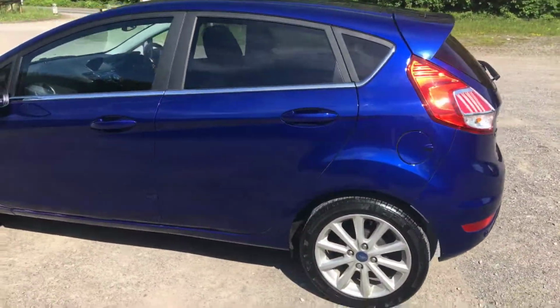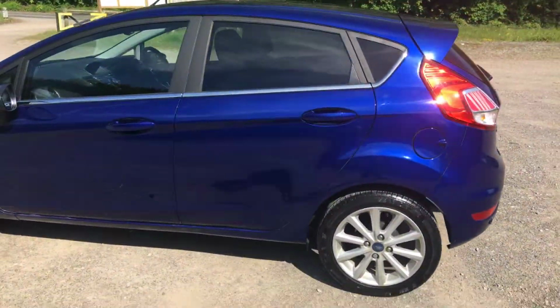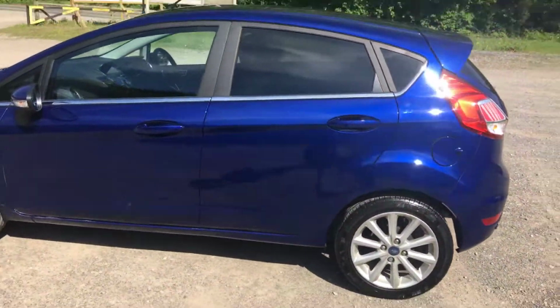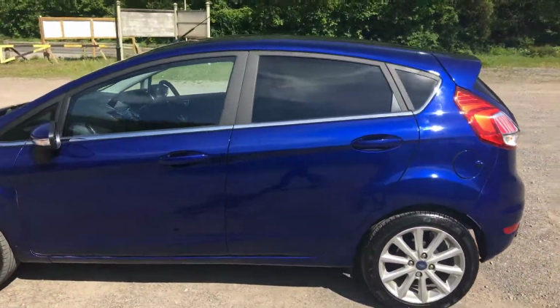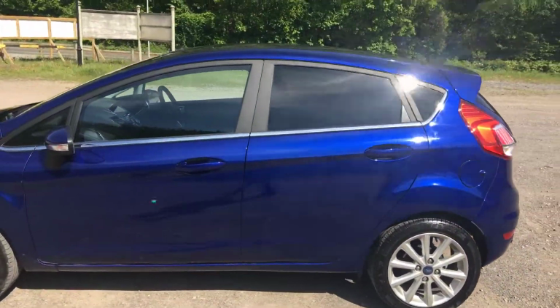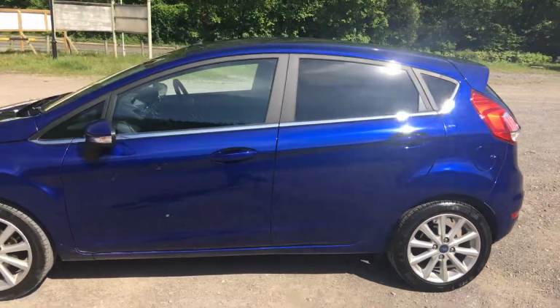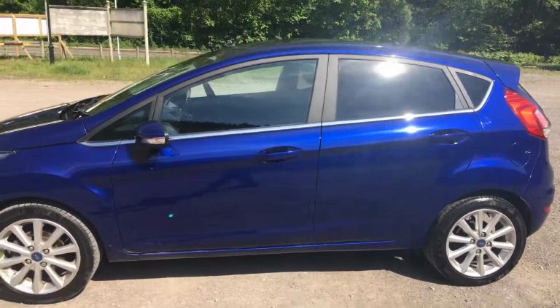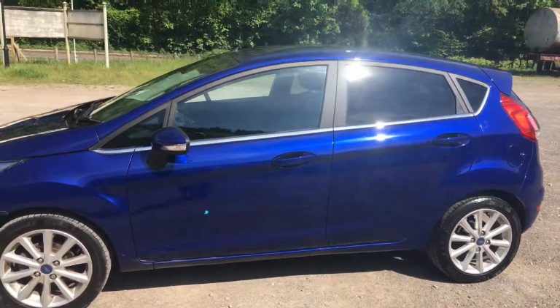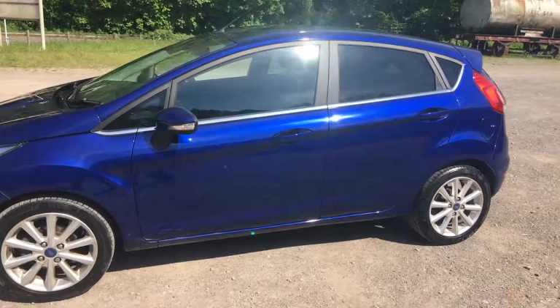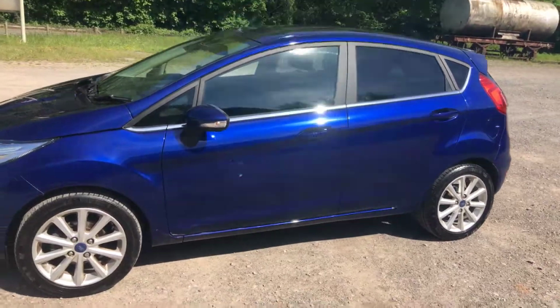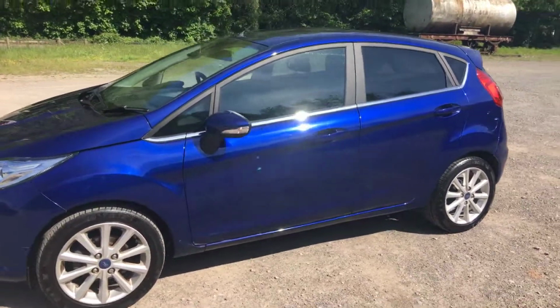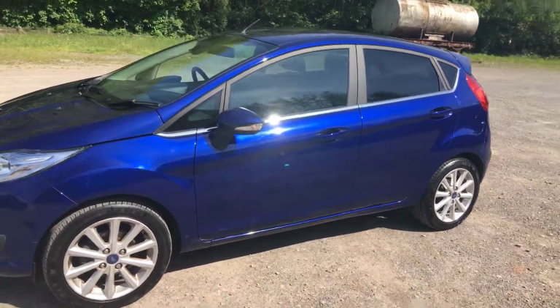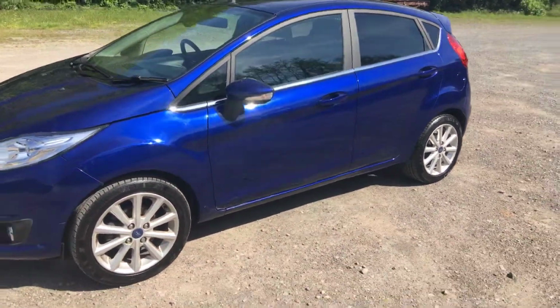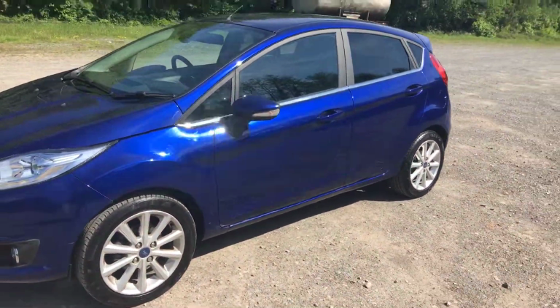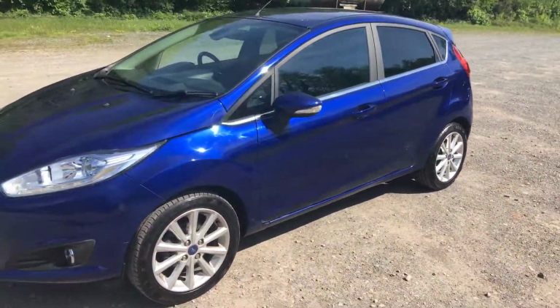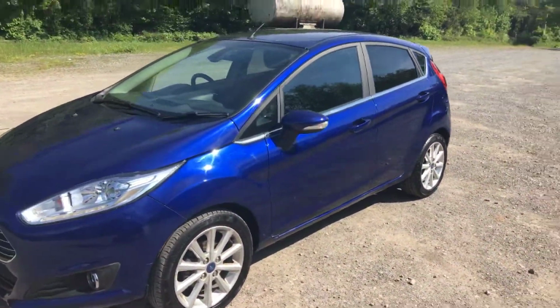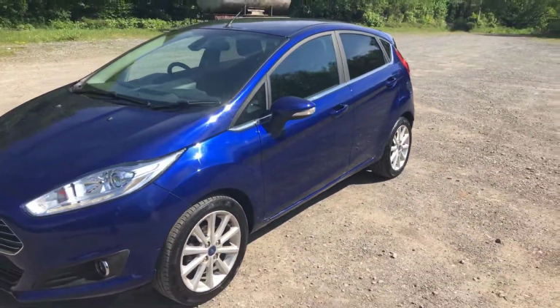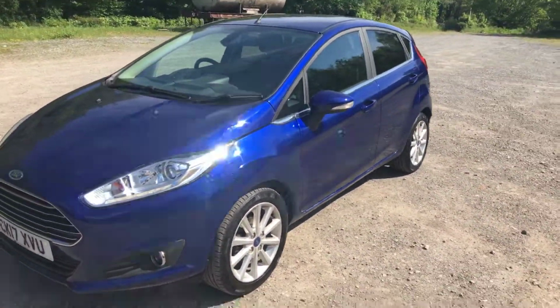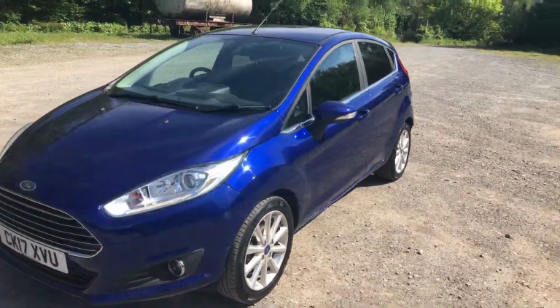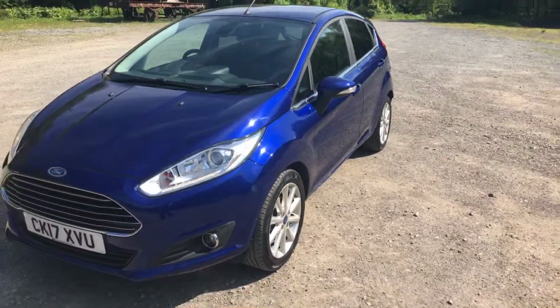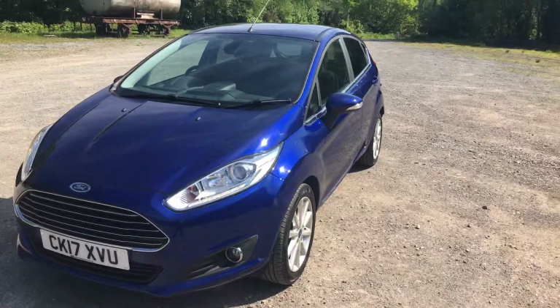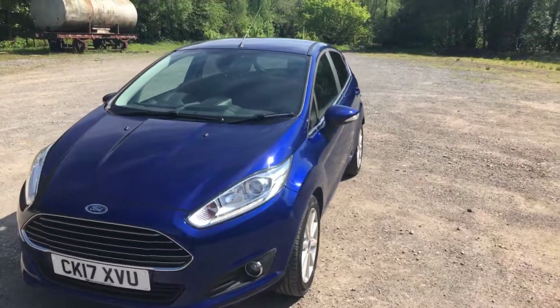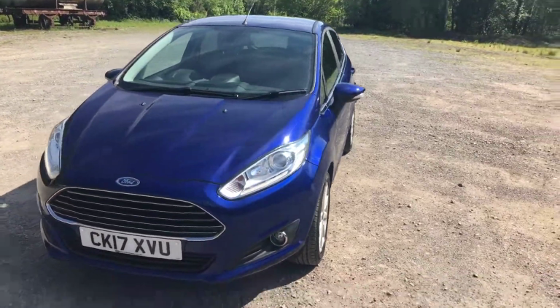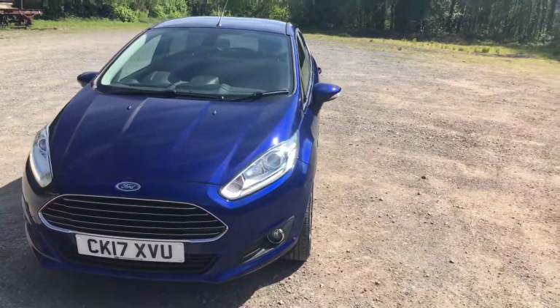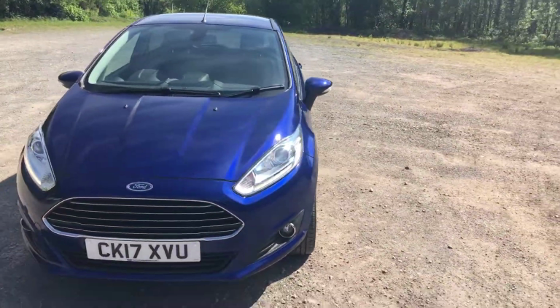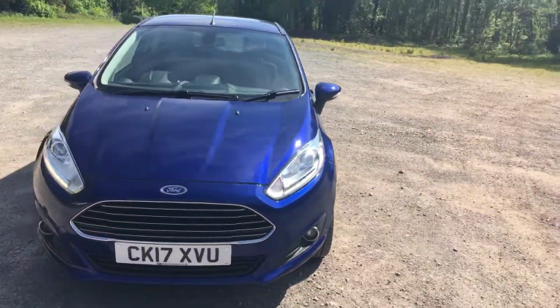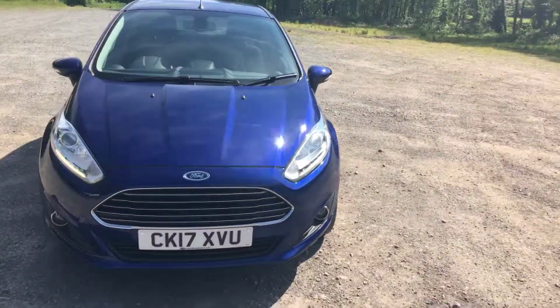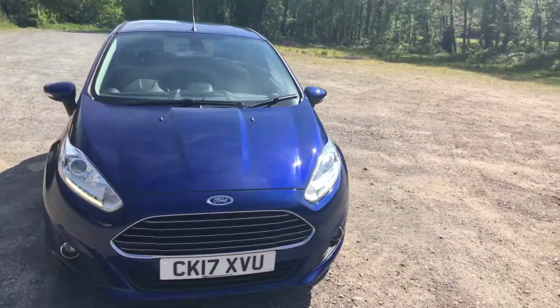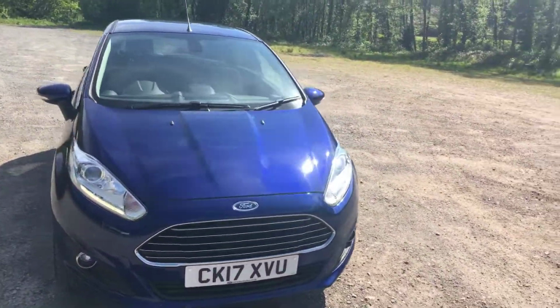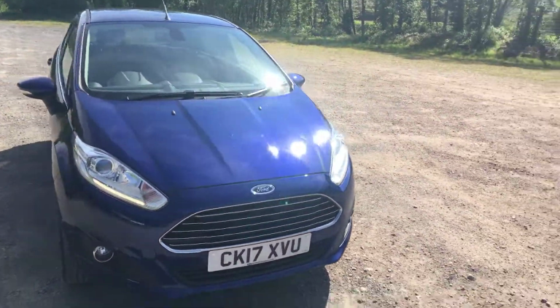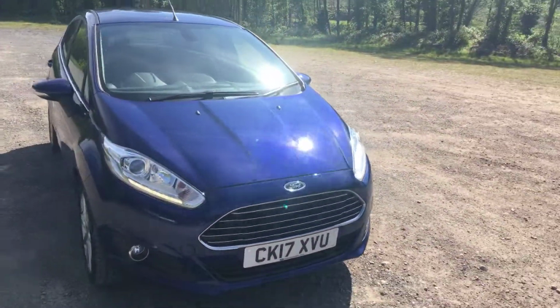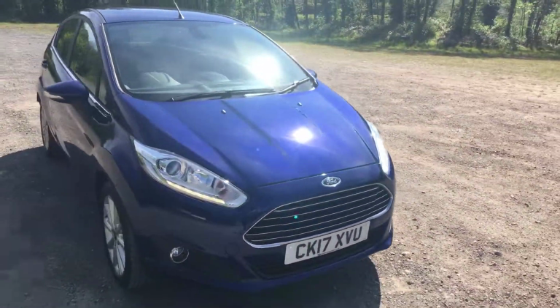So just to summarise: it's a 12,000 mile Fiesta Titanium, 1 litre EcoBoost, with navigation, rear parking sensors, privacy glass, and it's only done 12,000 miles — still under manufacturer's warranty.